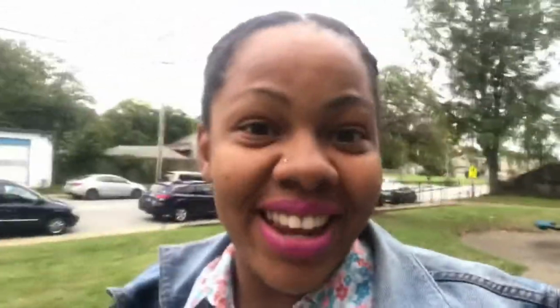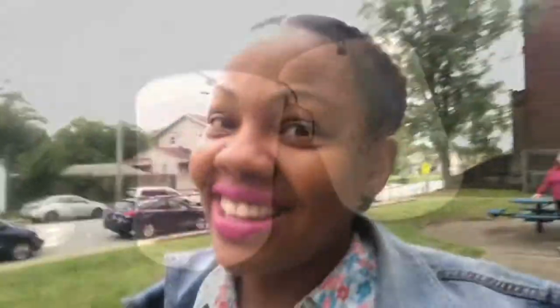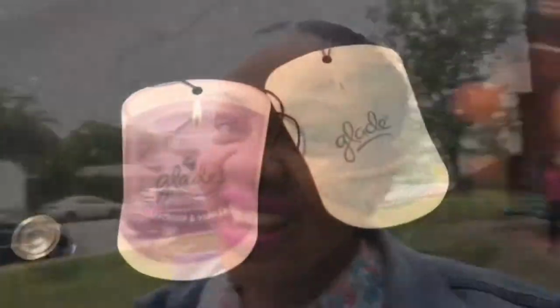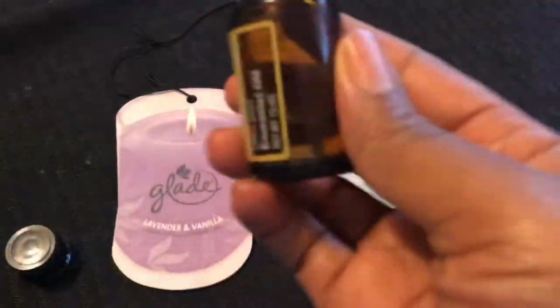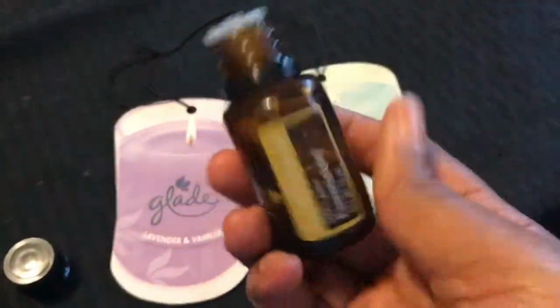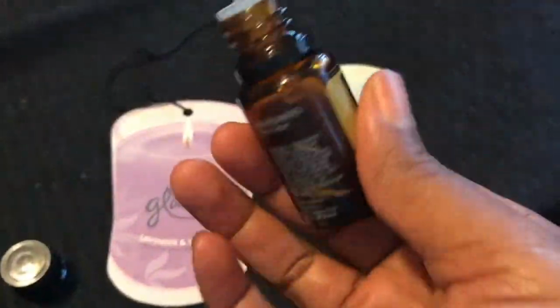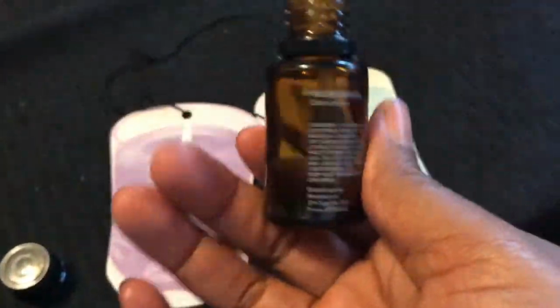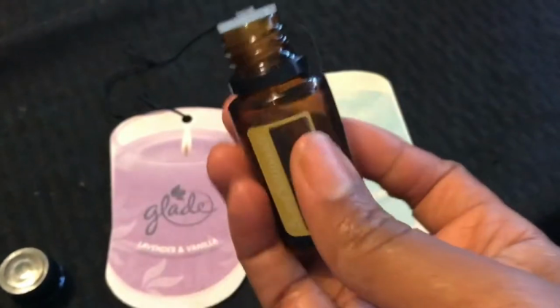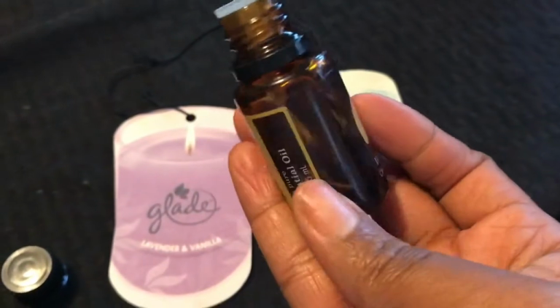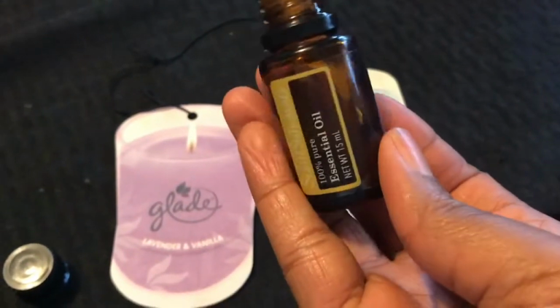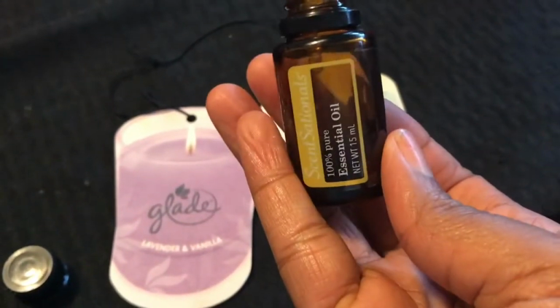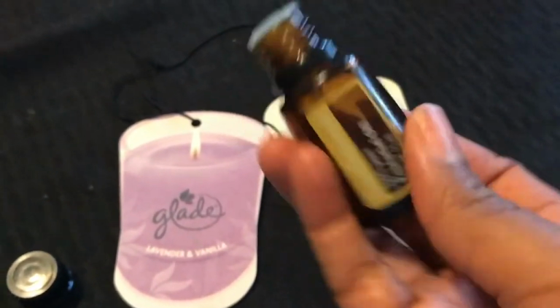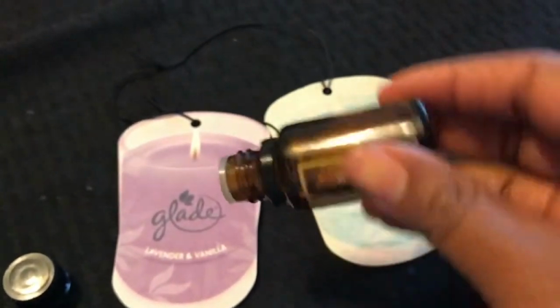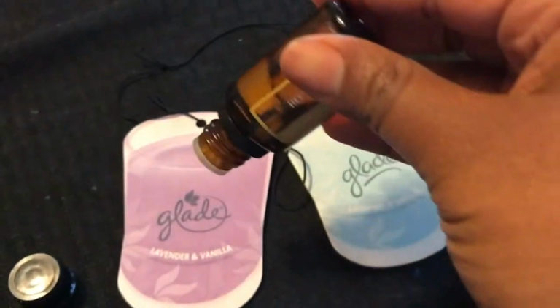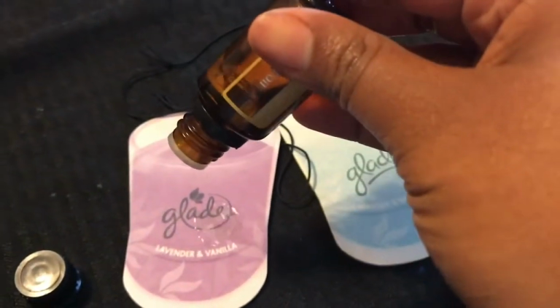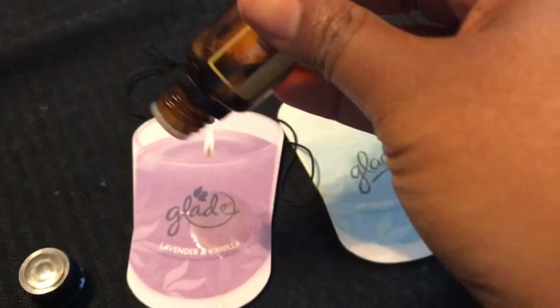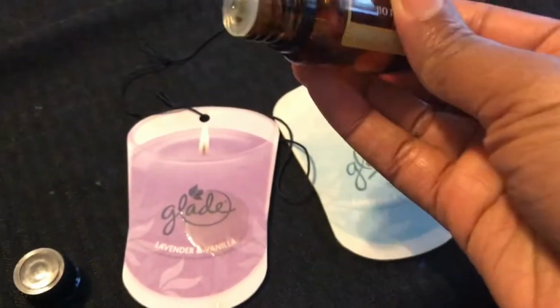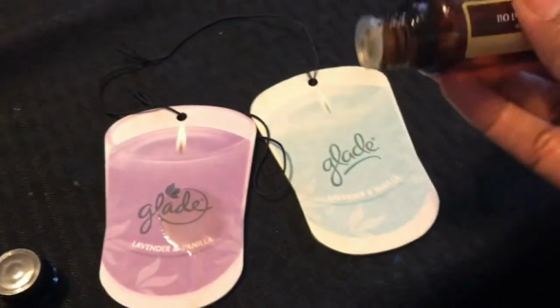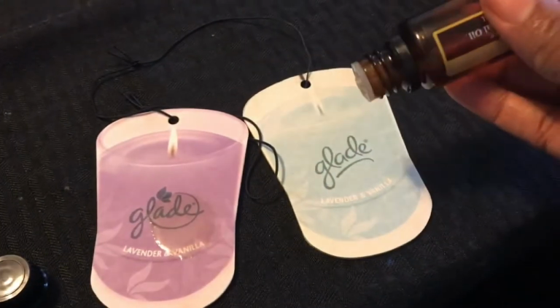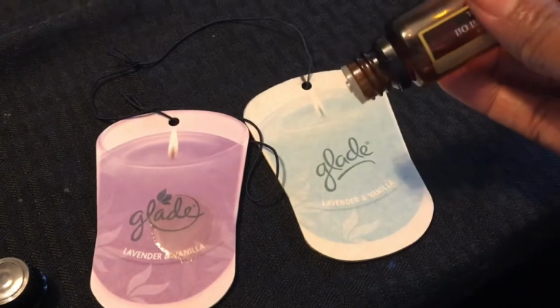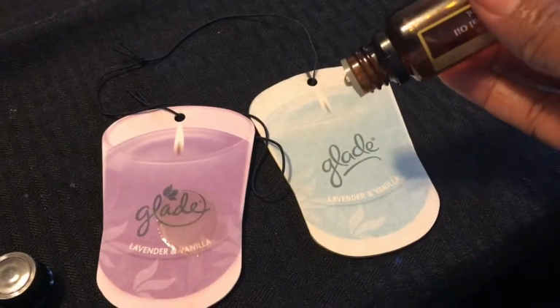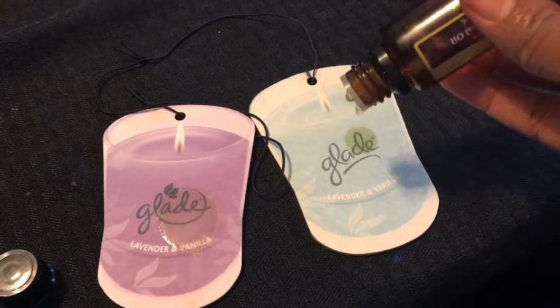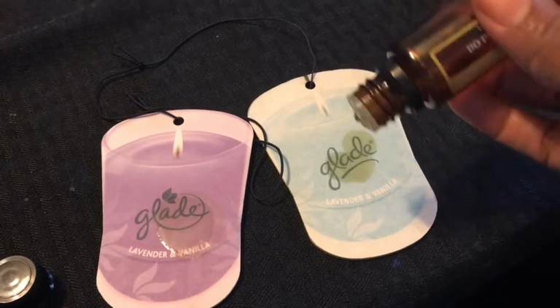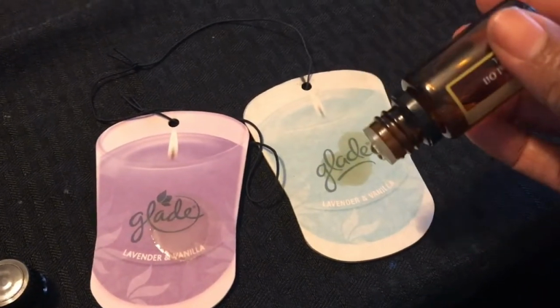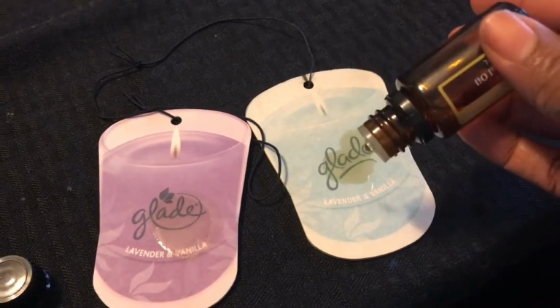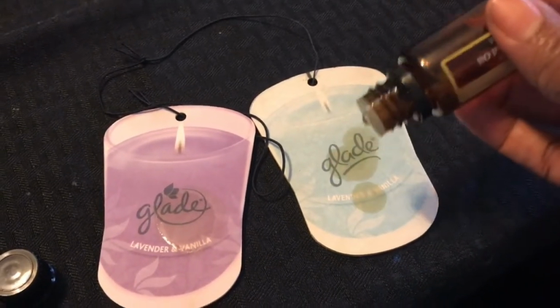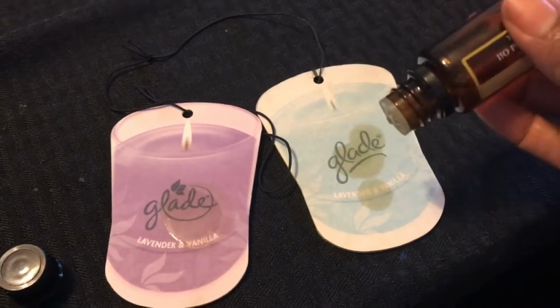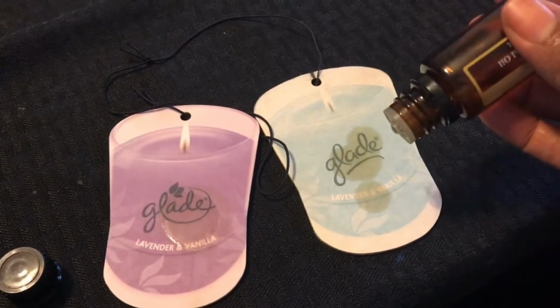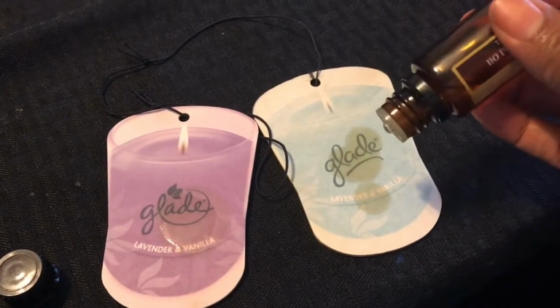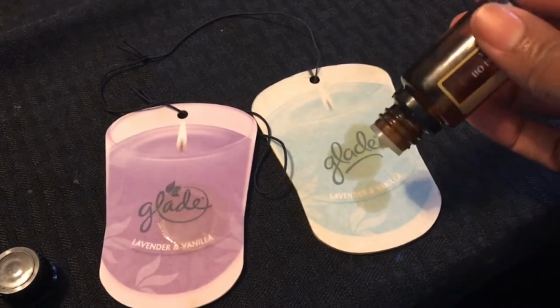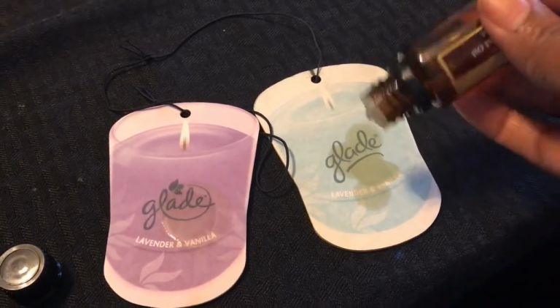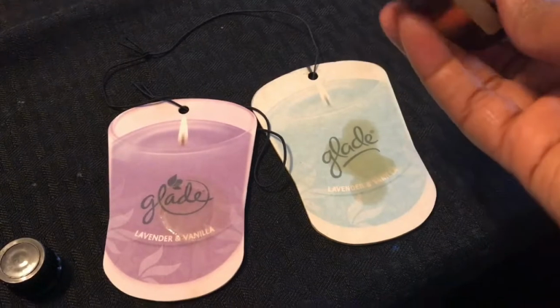You ready? Let's get it. Easy steps. Just a couple of drops of your favorite essential oil on those old Glade or tree hangers that hang inside of your car on your rear view mirror to give smell to your car.